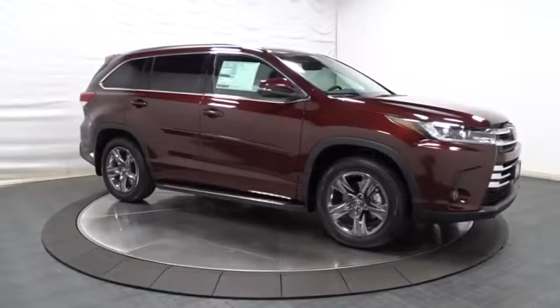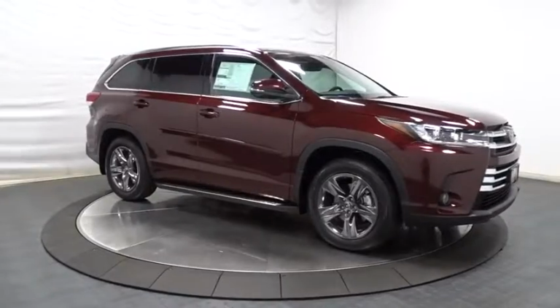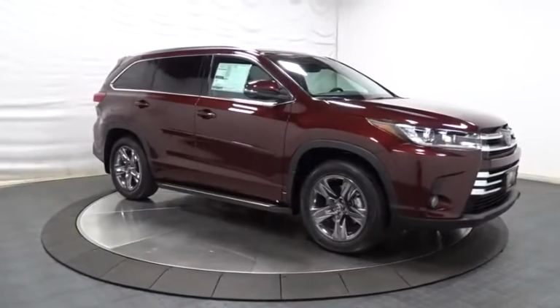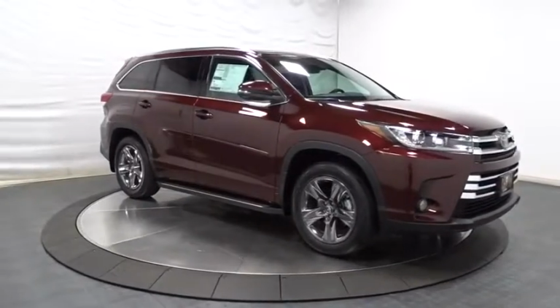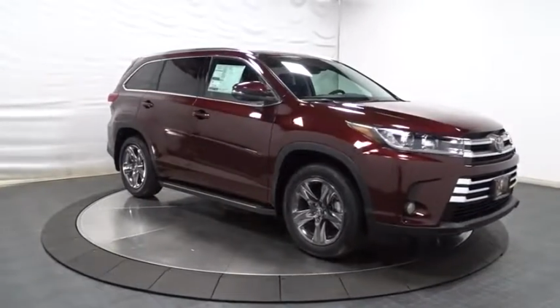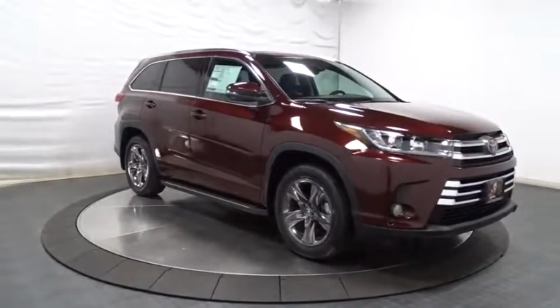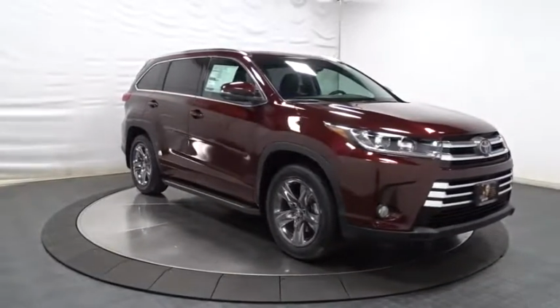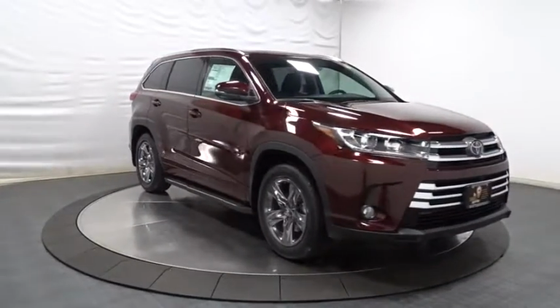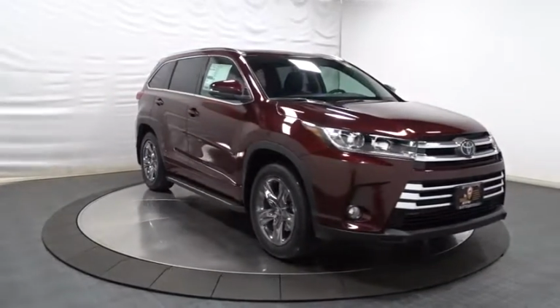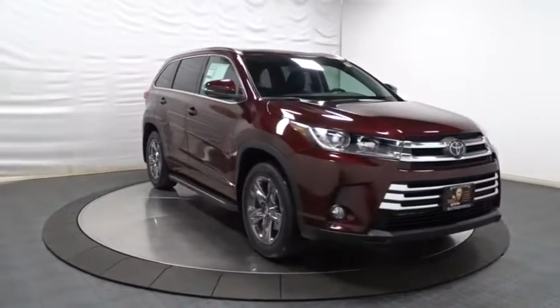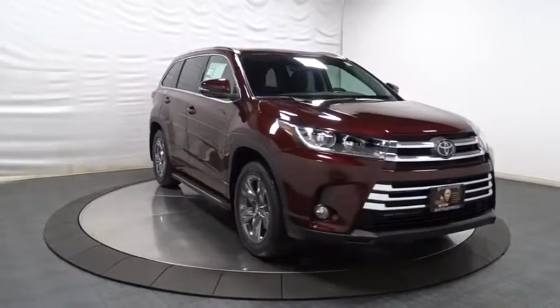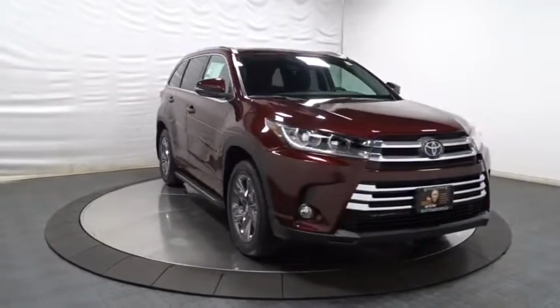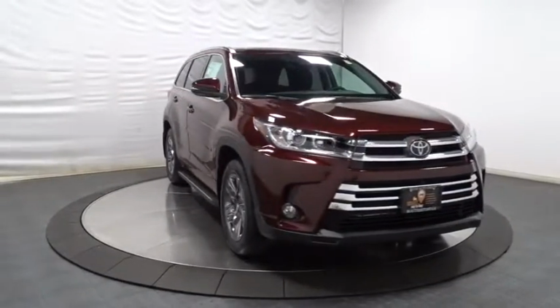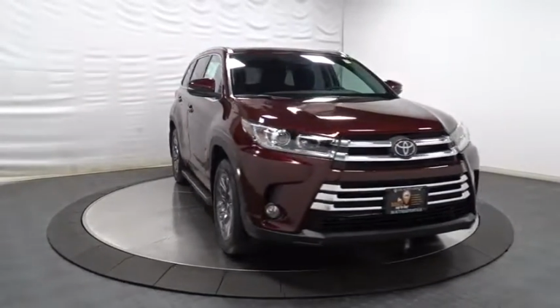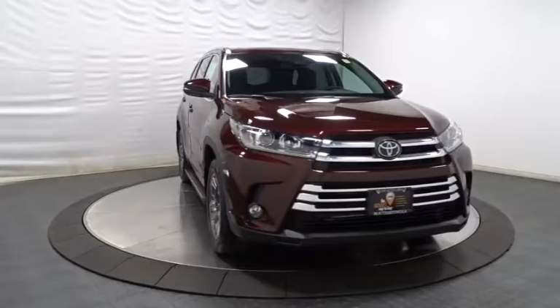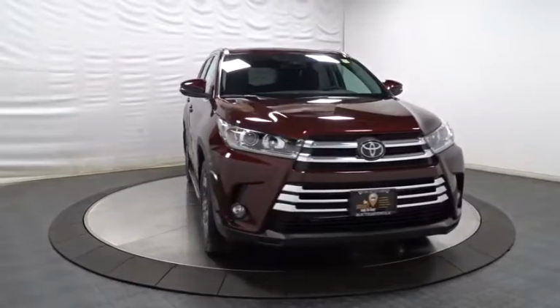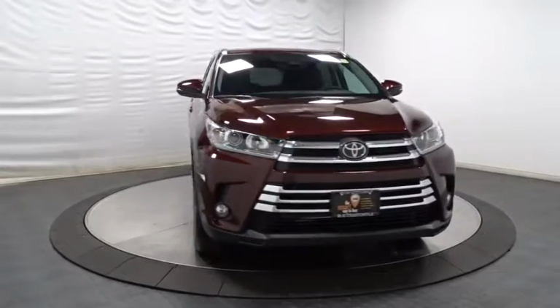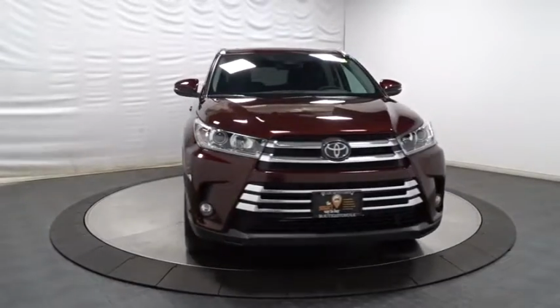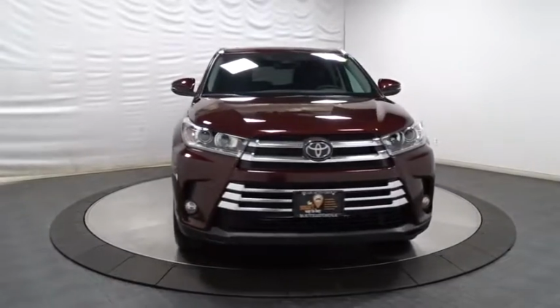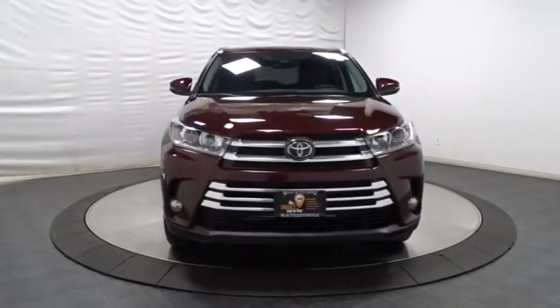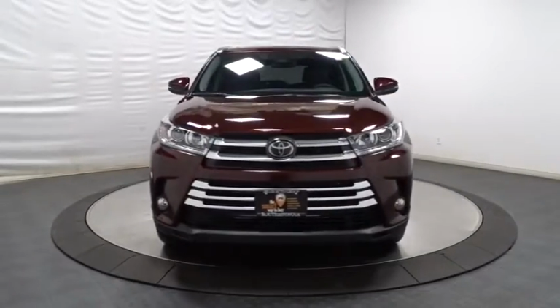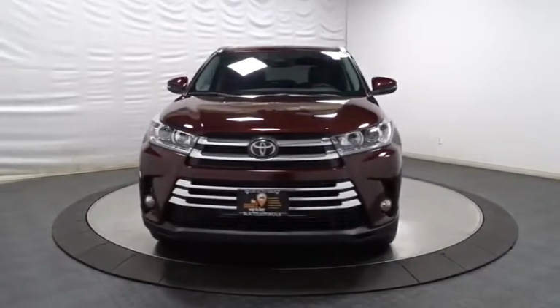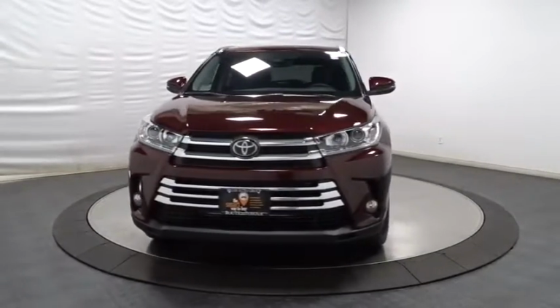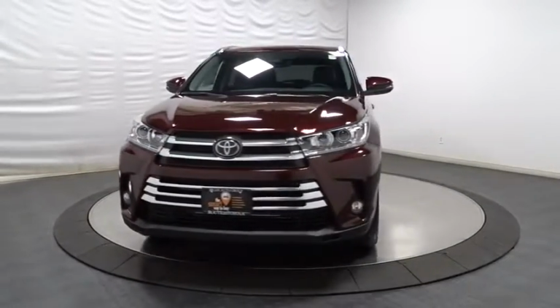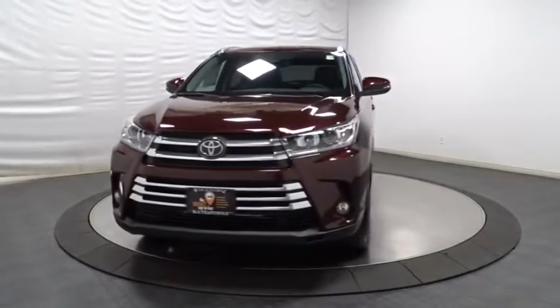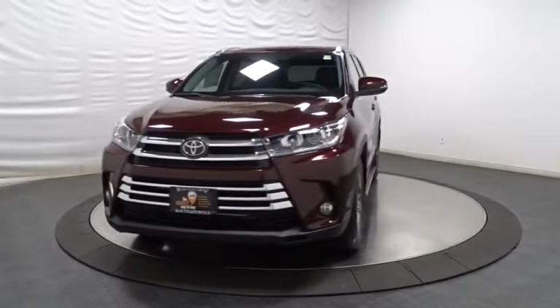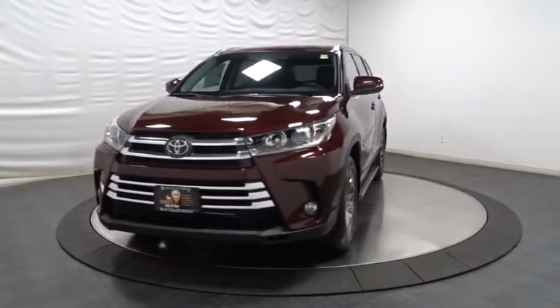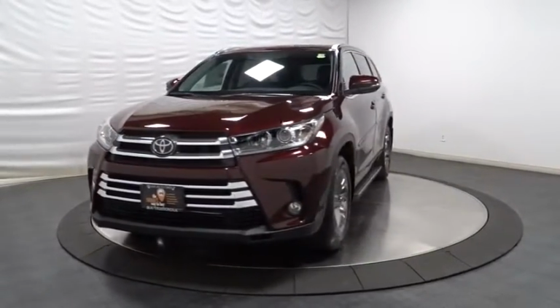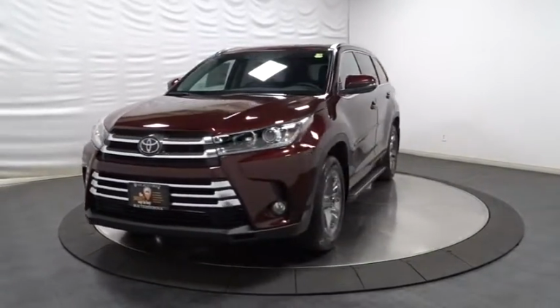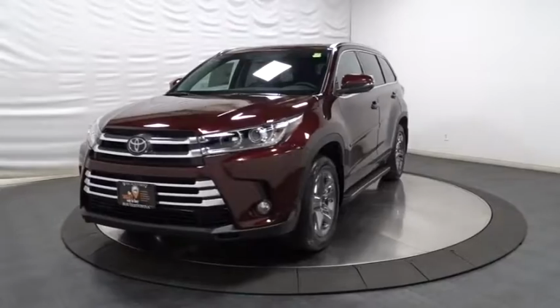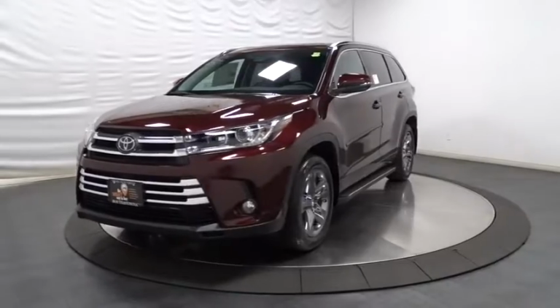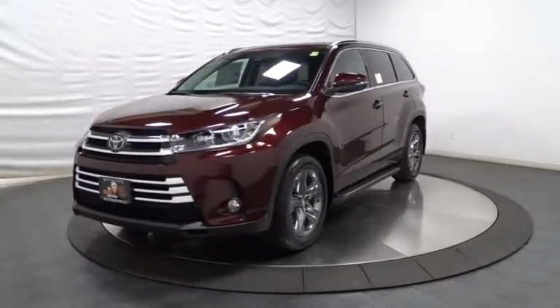HD radio, outside temperature gauge, brake assist, tachometer, body color door handles, tinted glass, splash guard, engine immobilizer, power rear window sunshade.